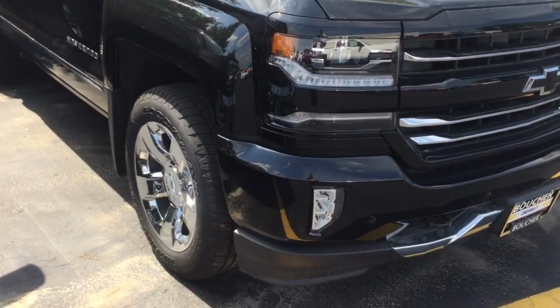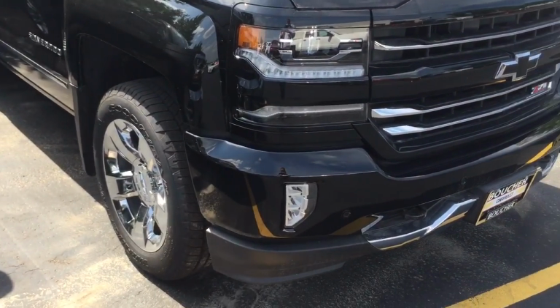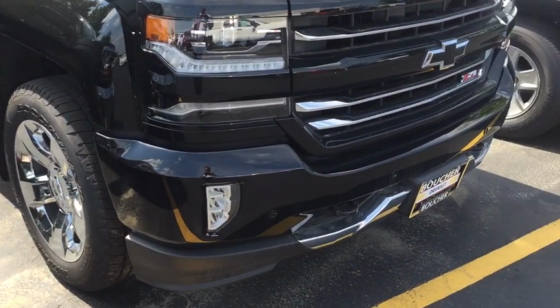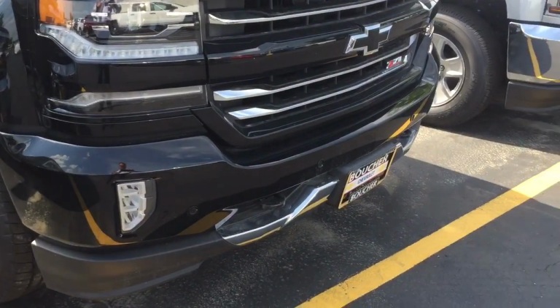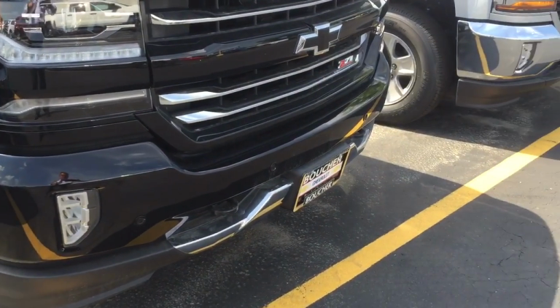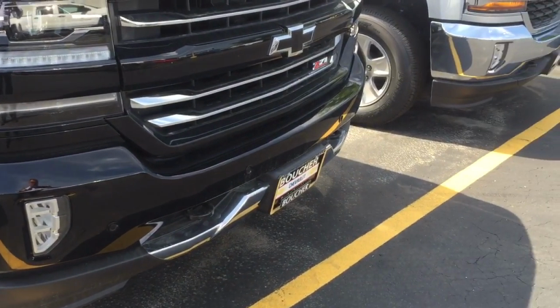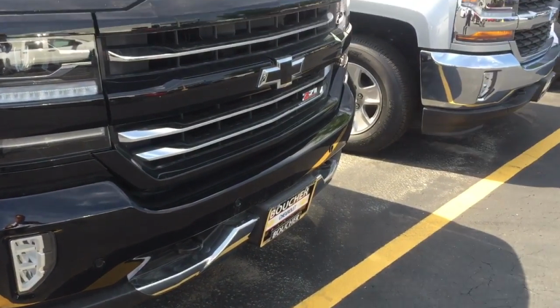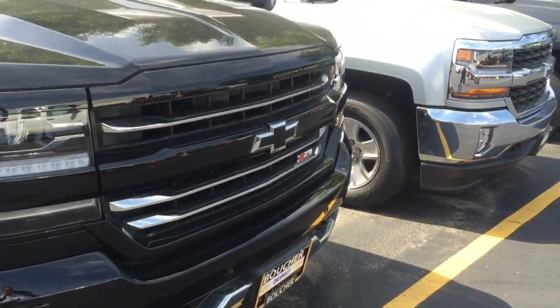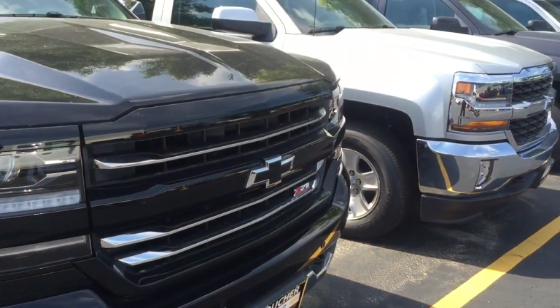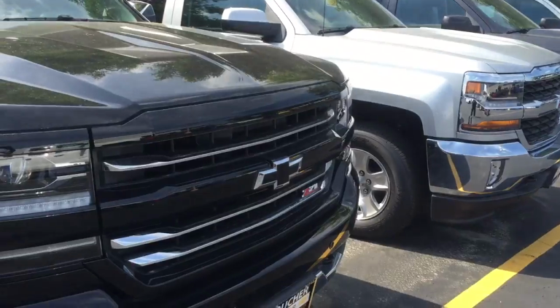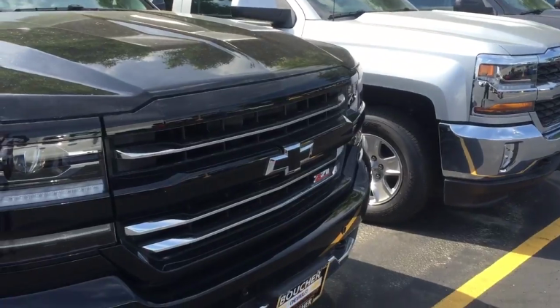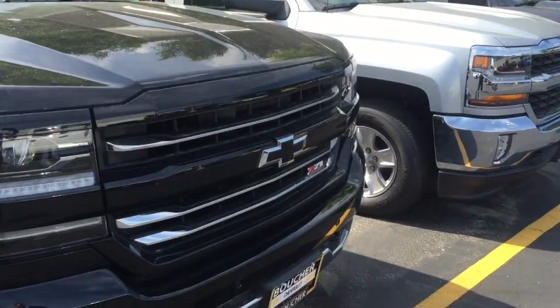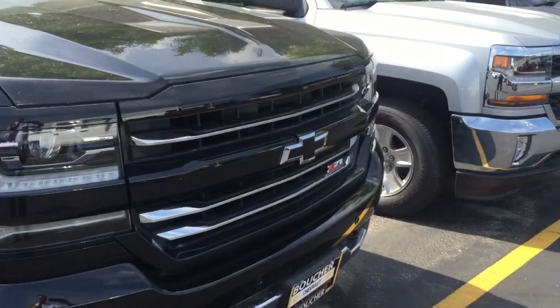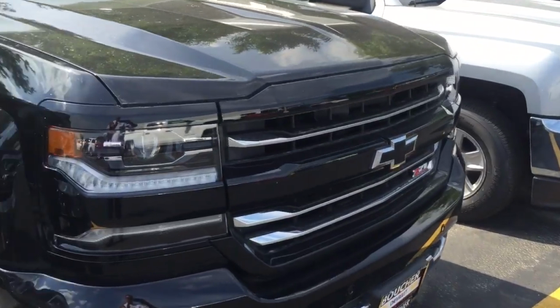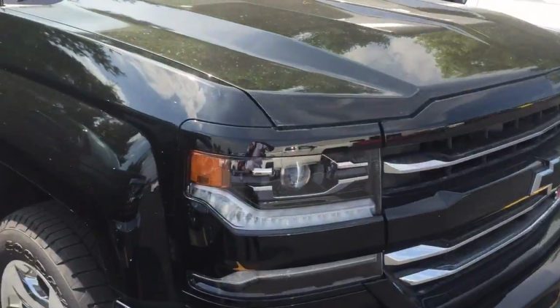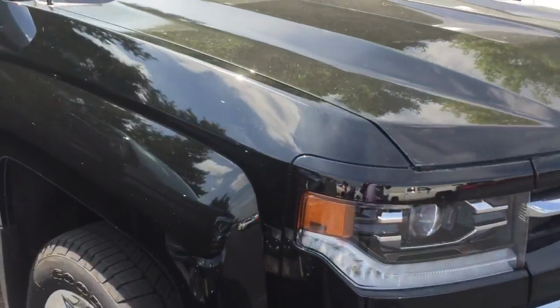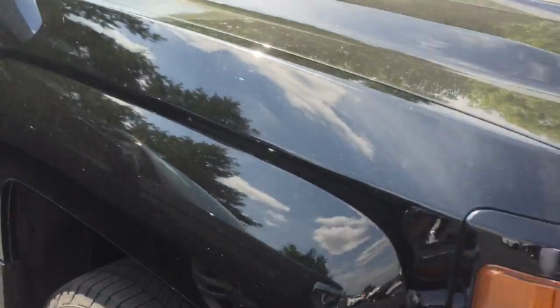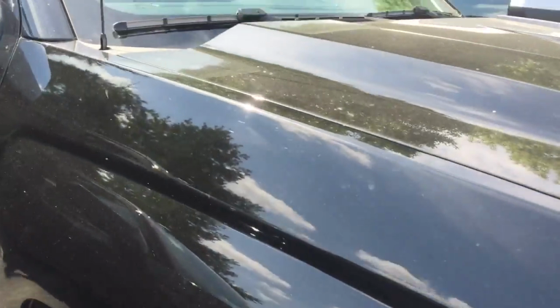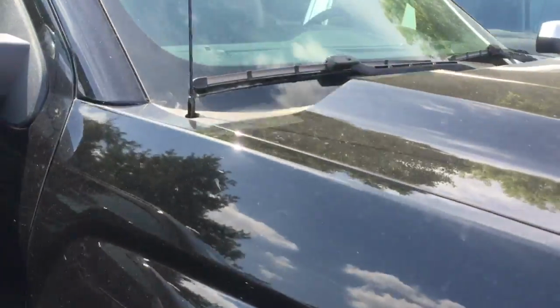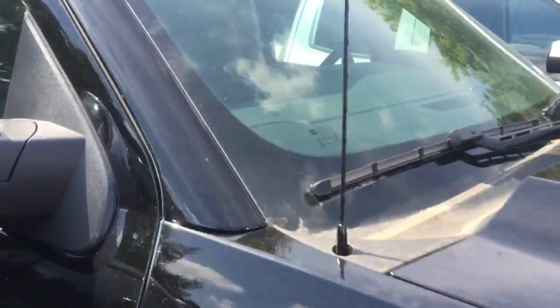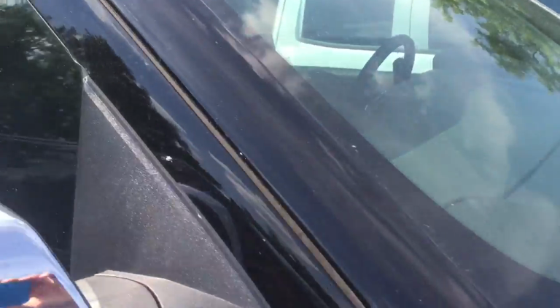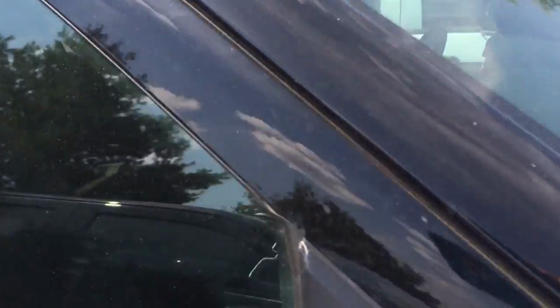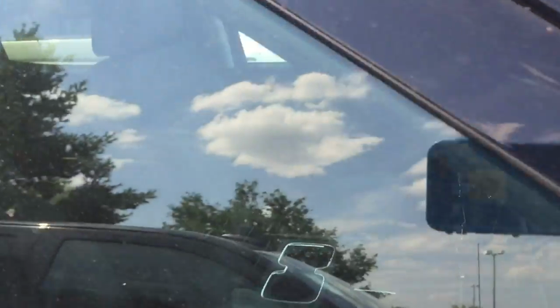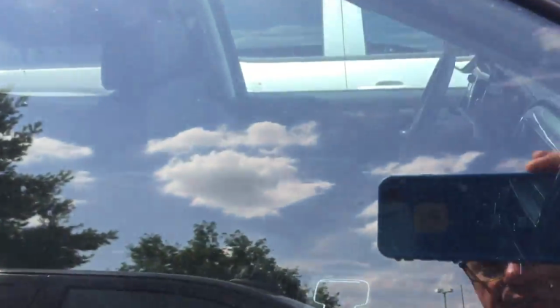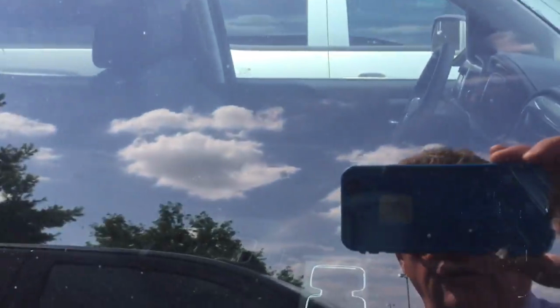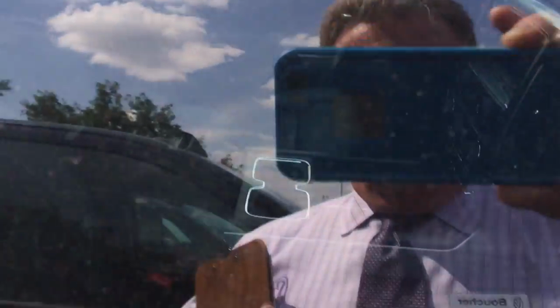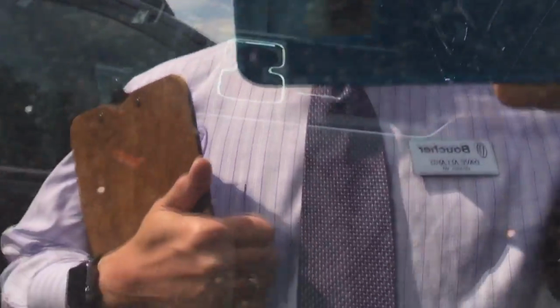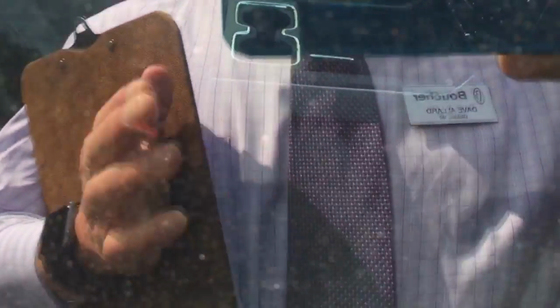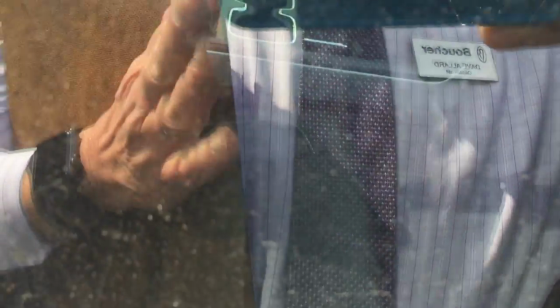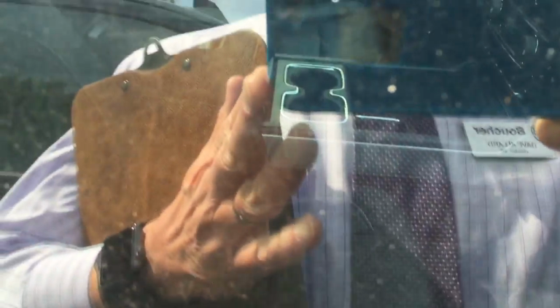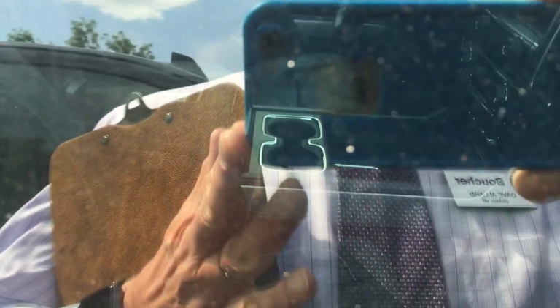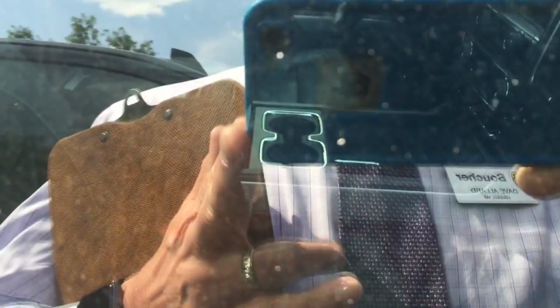It's got the nice chrome caps, the alloy wheels, bright shiny chrome, blackout package, high intensity headlamps, all the beautiful interior too — the beautiful black interior in the leather.